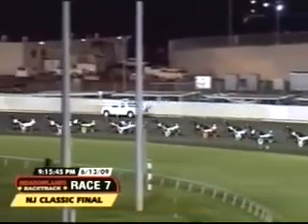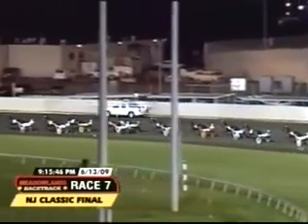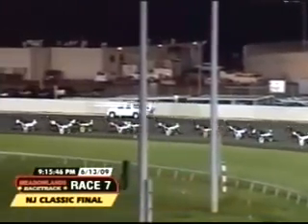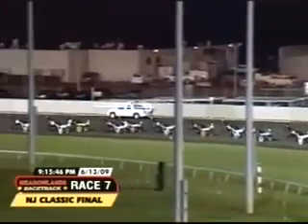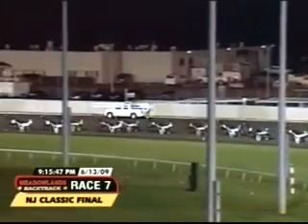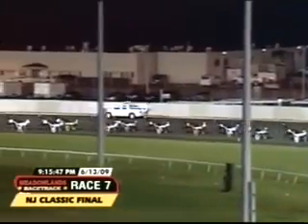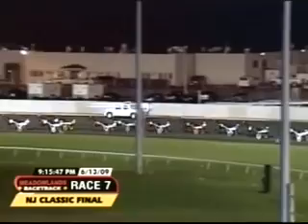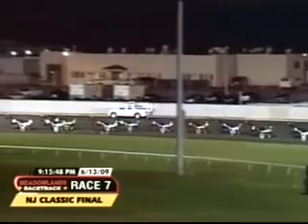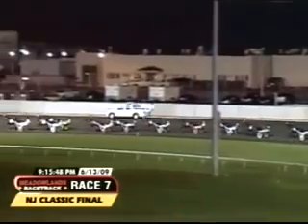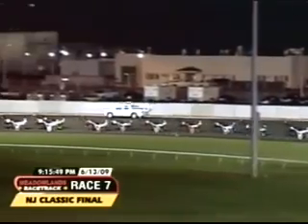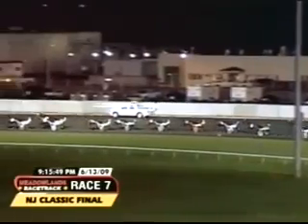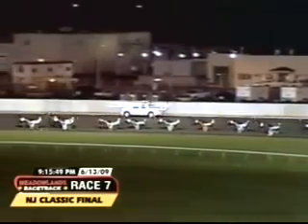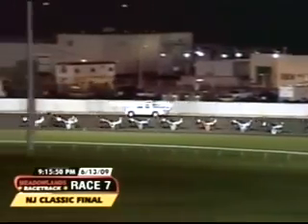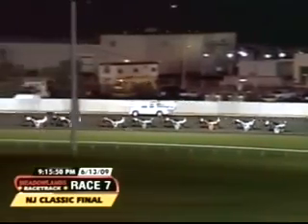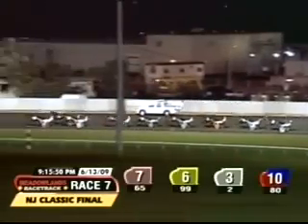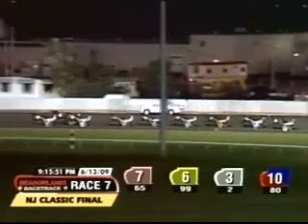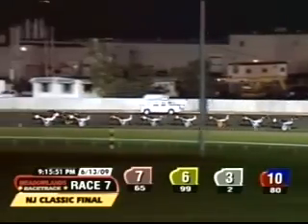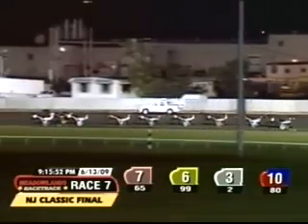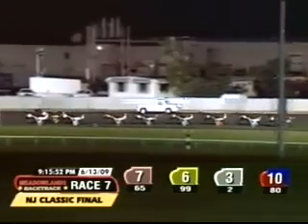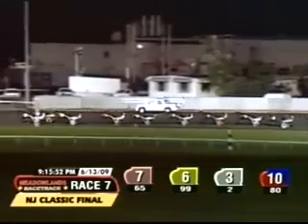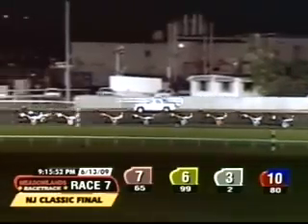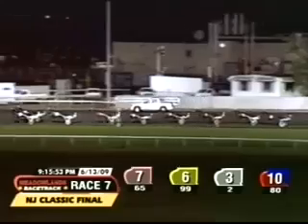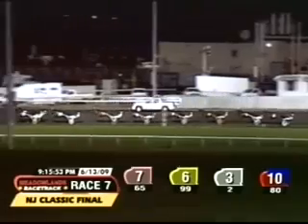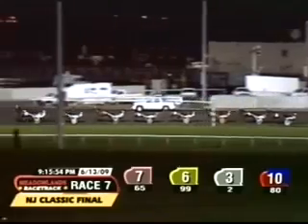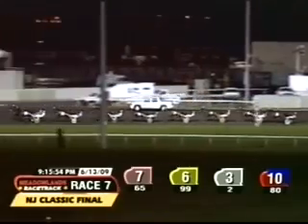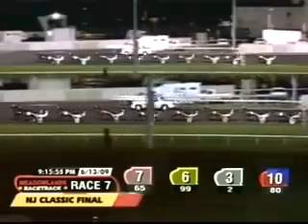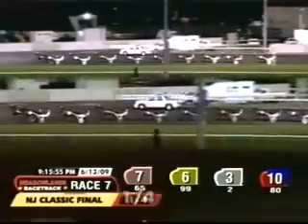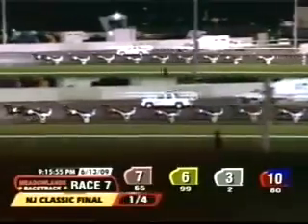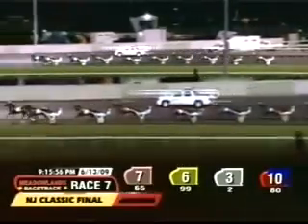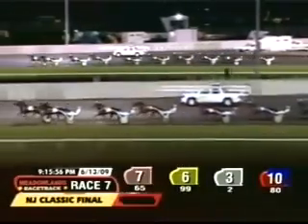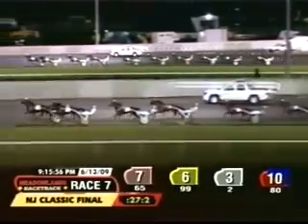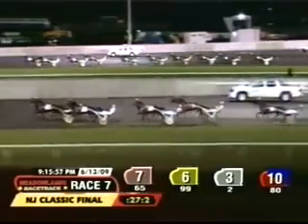Eighth and following him is Vertical Horizon. Ninth in the early stages, chased by Sombrero Blue Chip, and Estero Bay trails the field. Here comes Pass Master Hanover around Riding the Rapids — opening quarter 27-2.